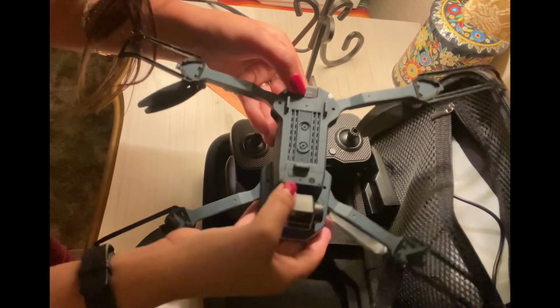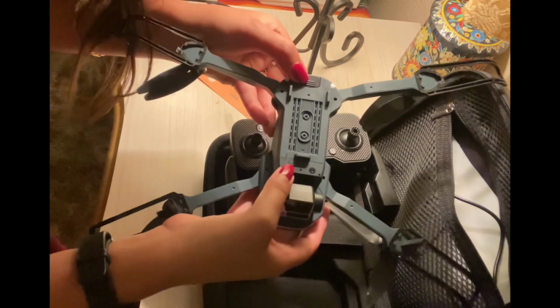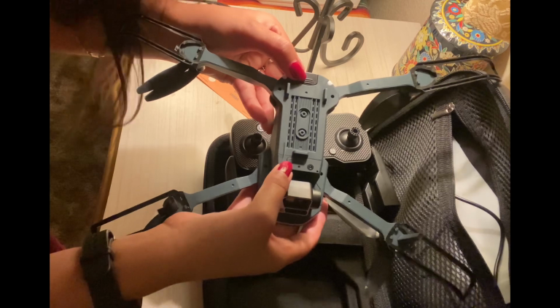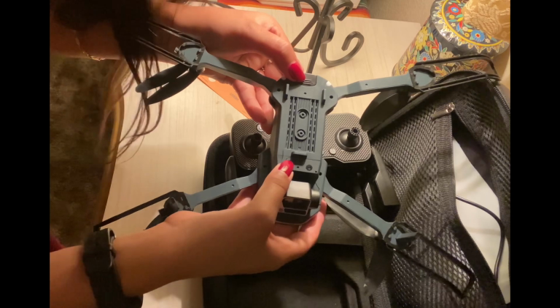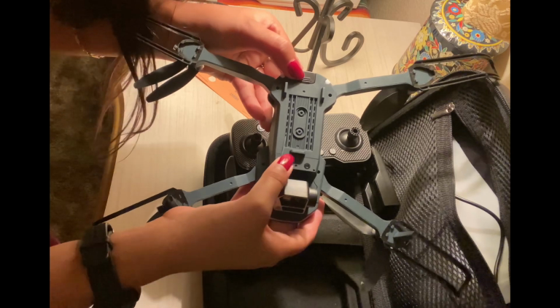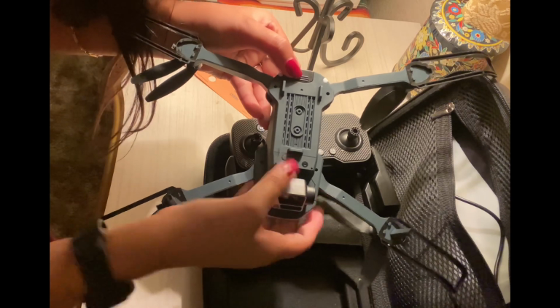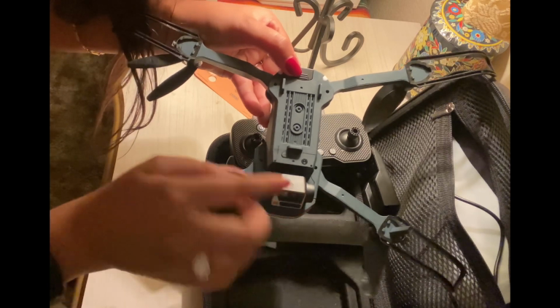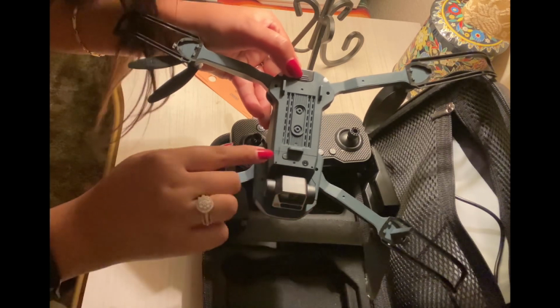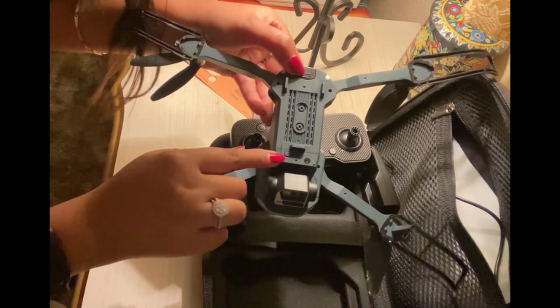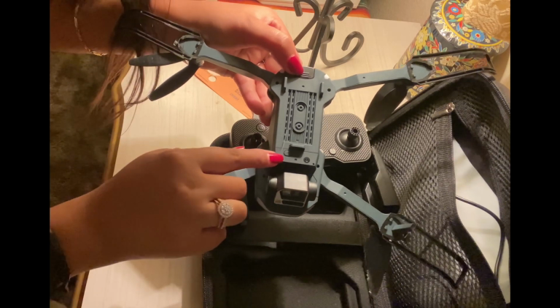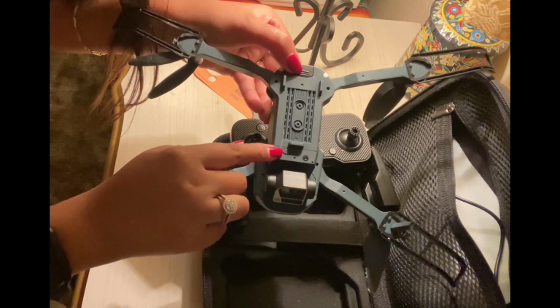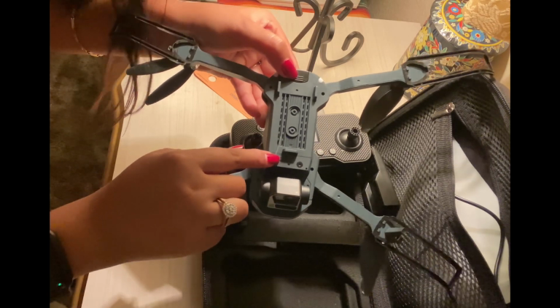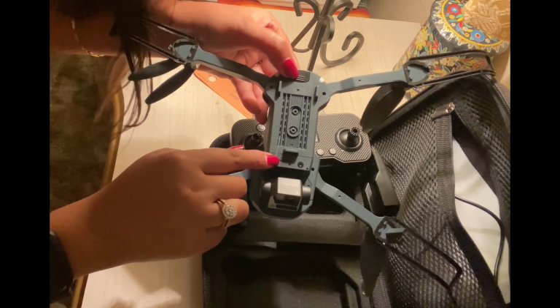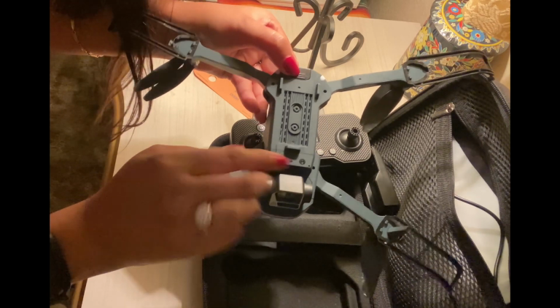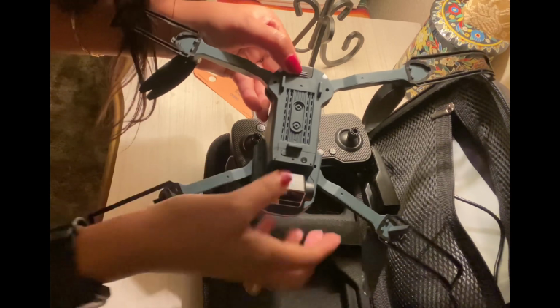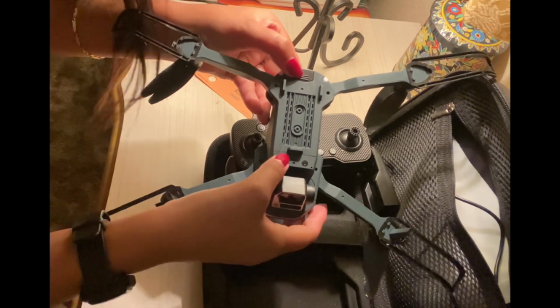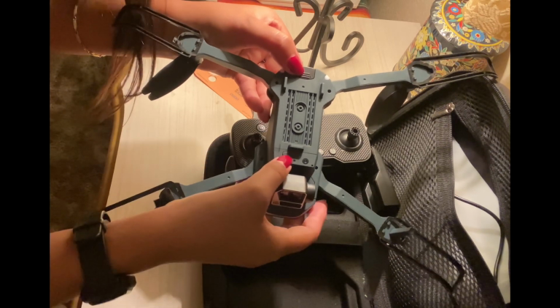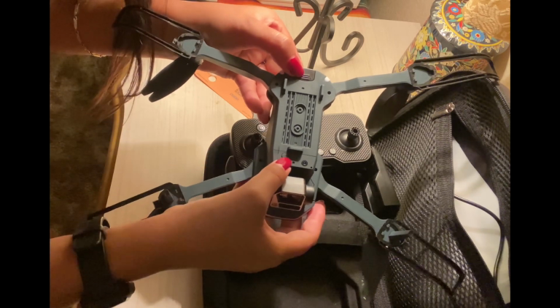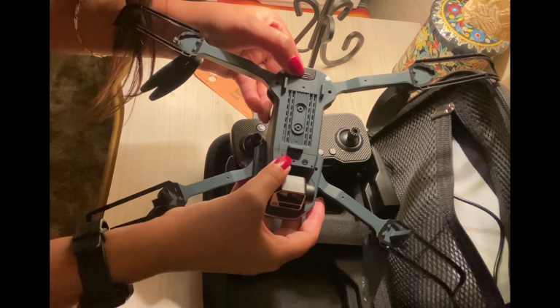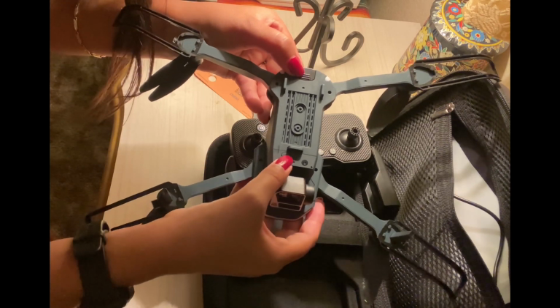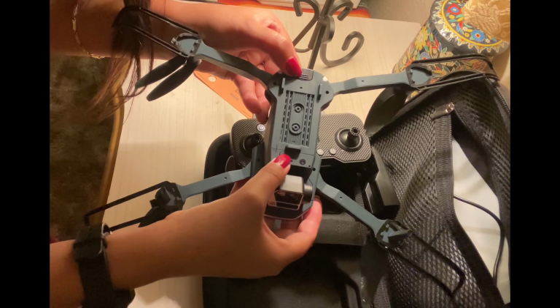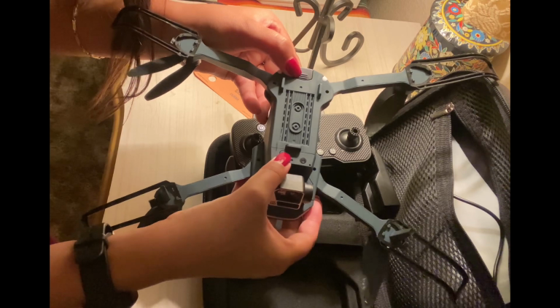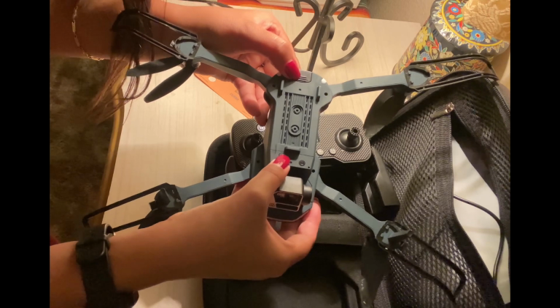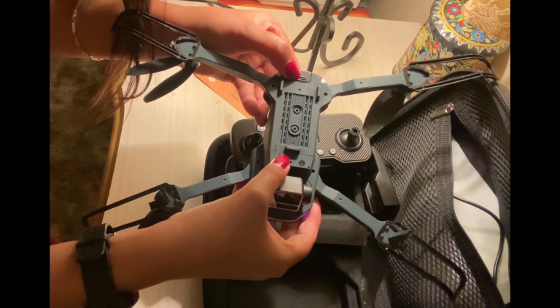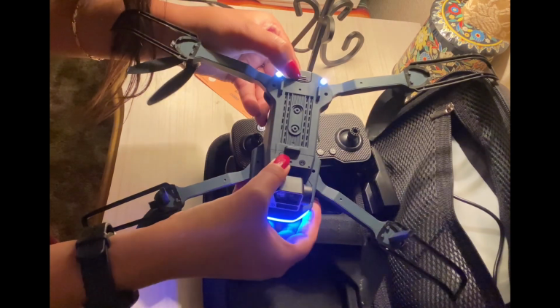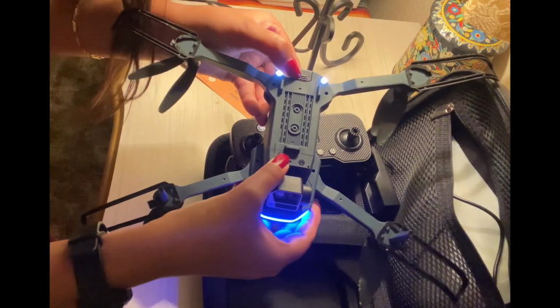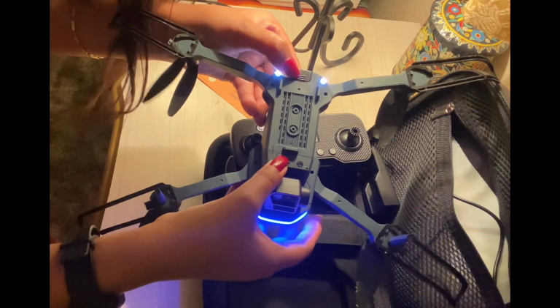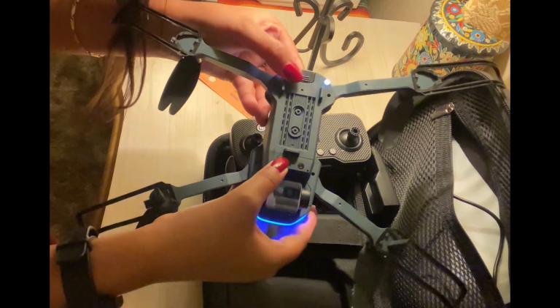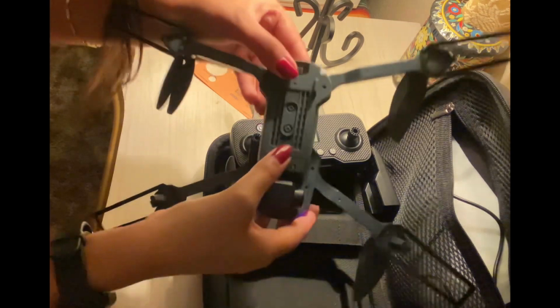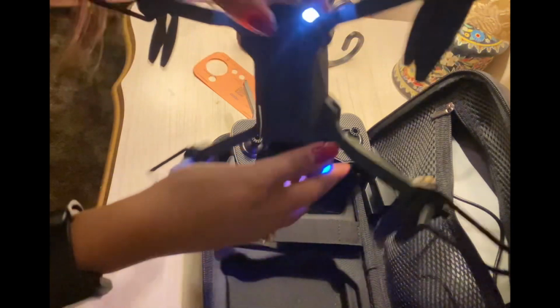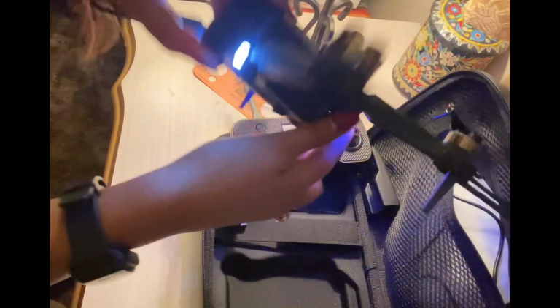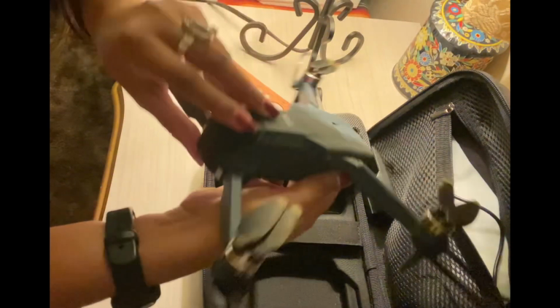So guys, once you have put your charged battery in your drone, there's a power button on the back side of the drone. Make sure you press it so your drone is activated.